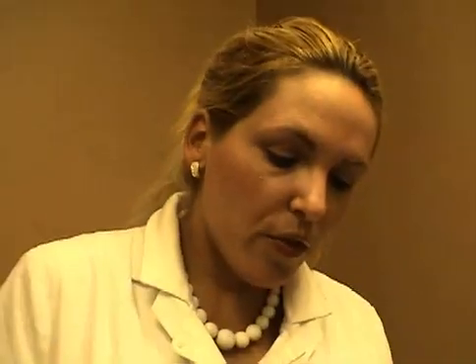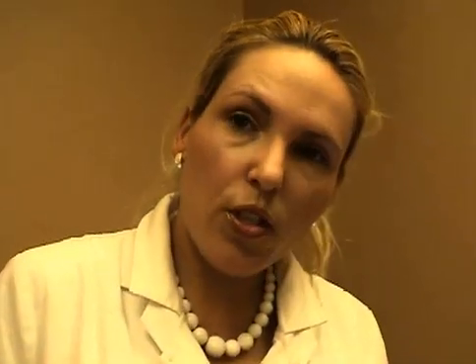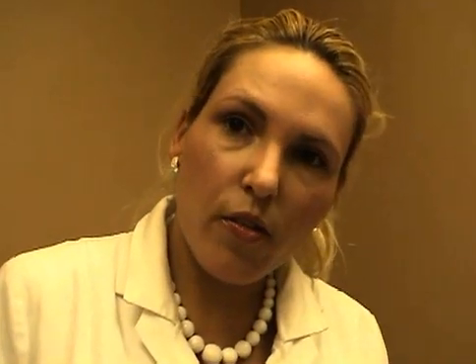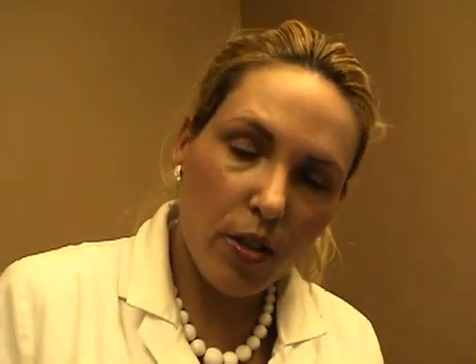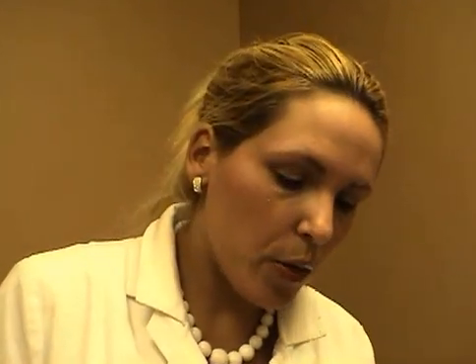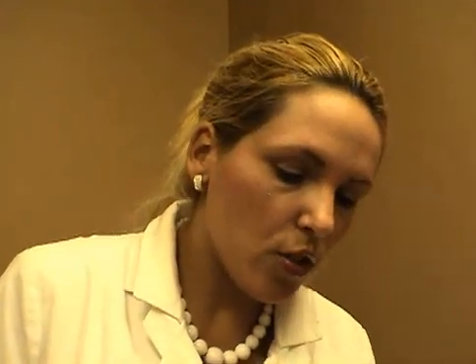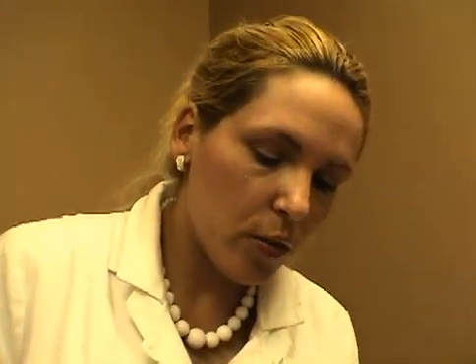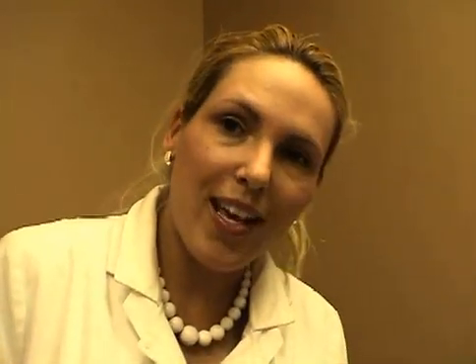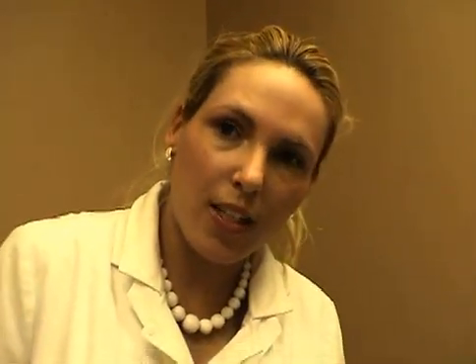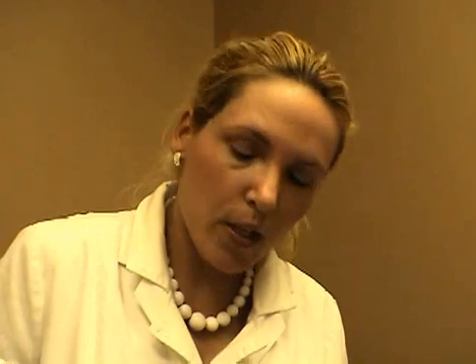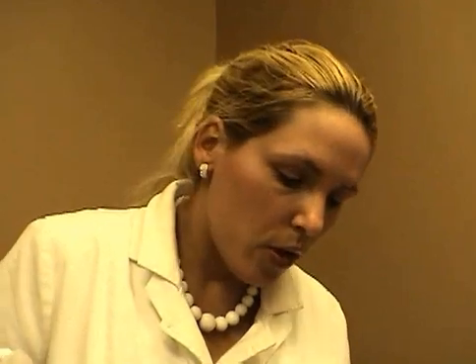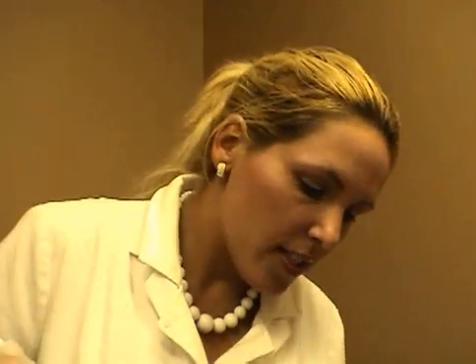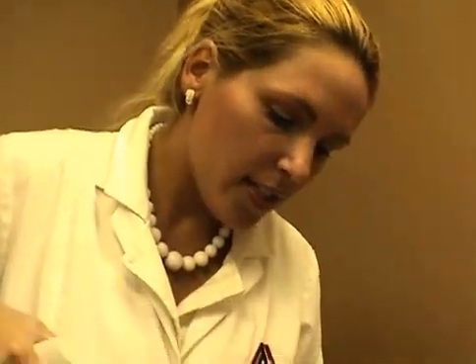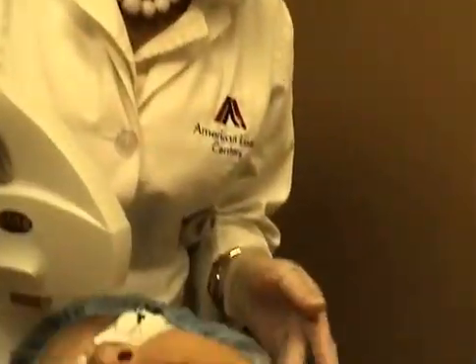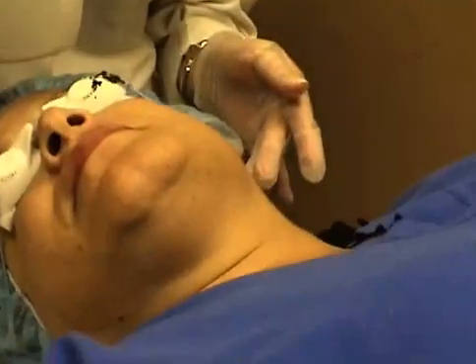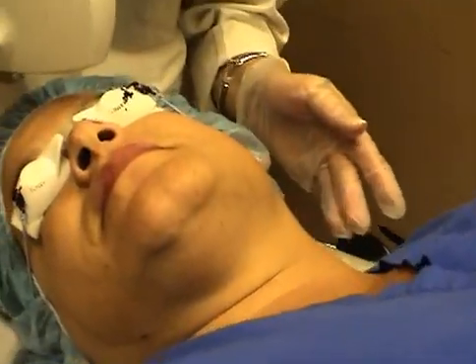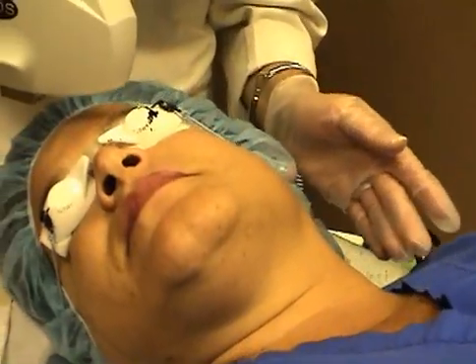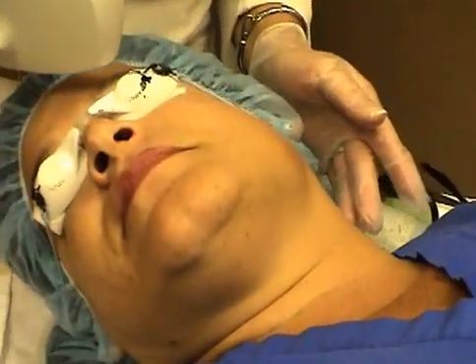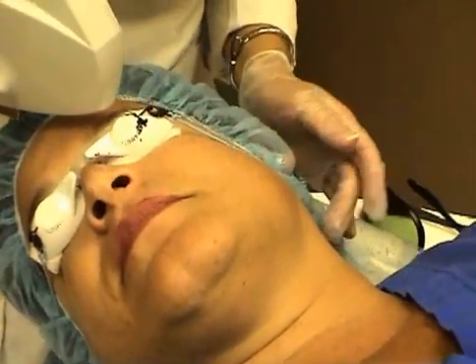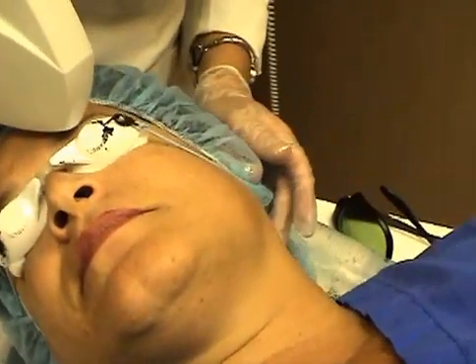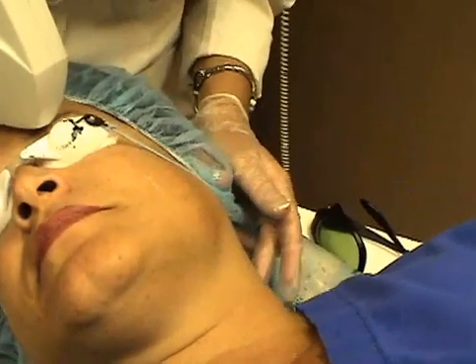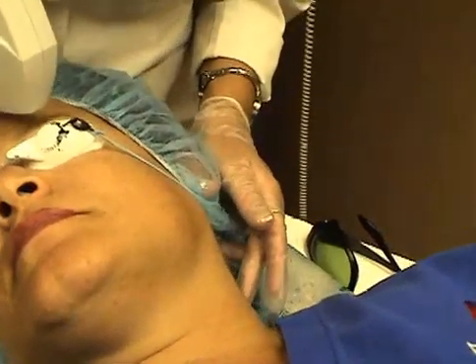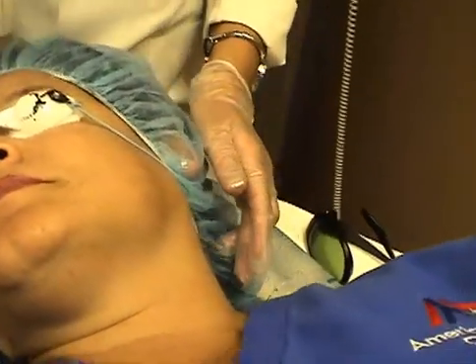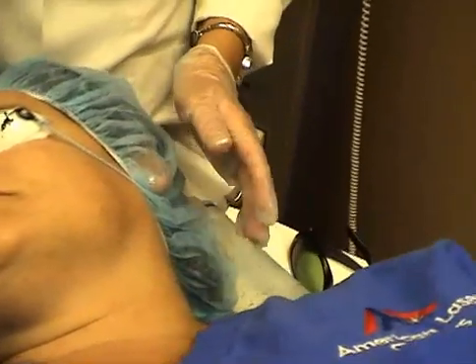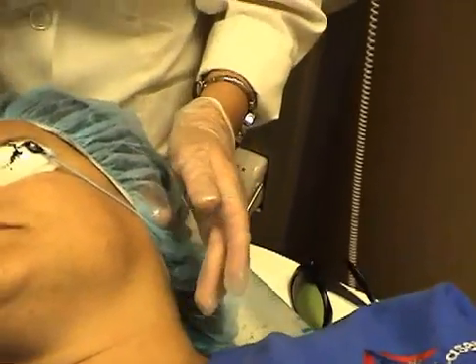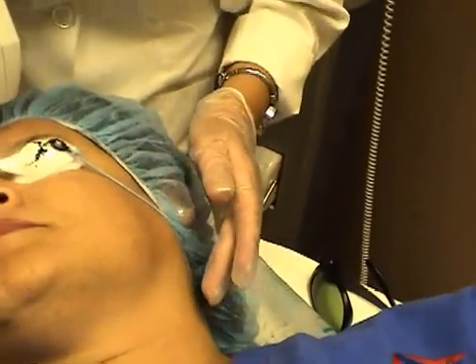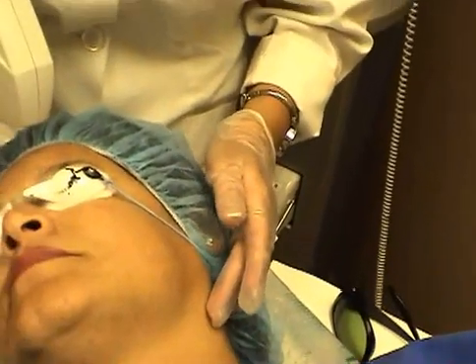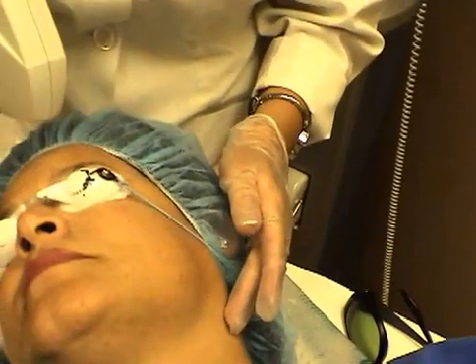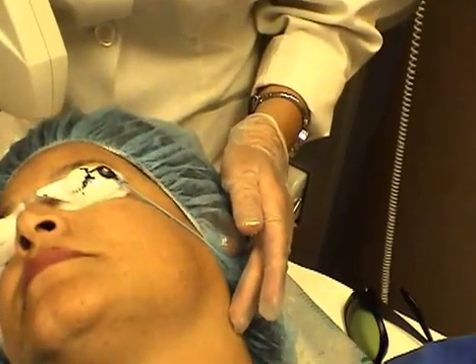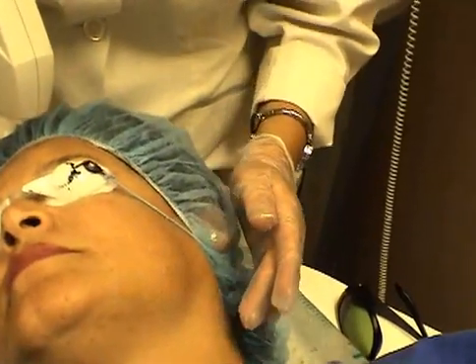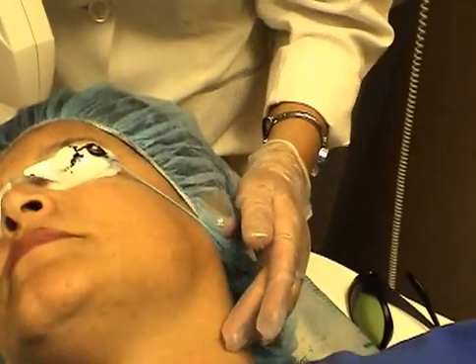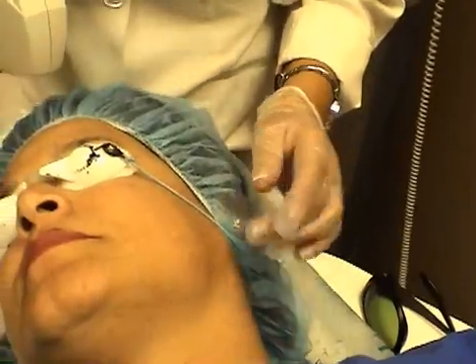Before starting with the procedure, we want to ensure that we're testing. We're always going to test on the left side of the neck below the ear. Testing is conducted for each treatment that the patient comes in.